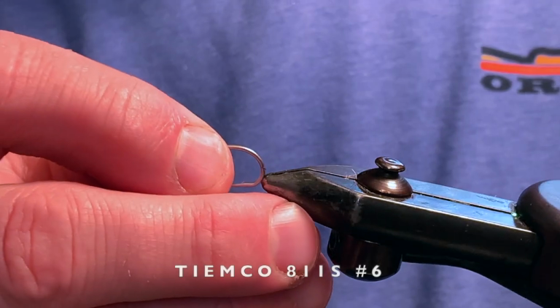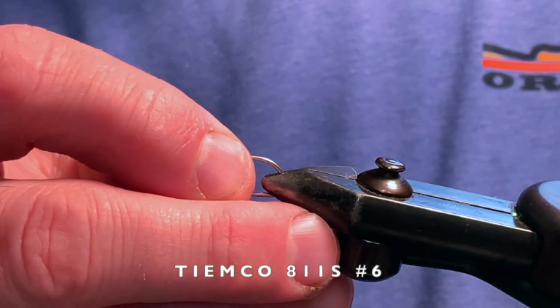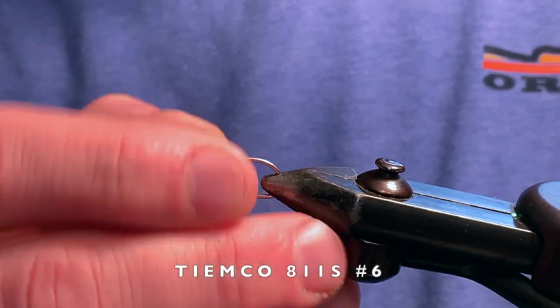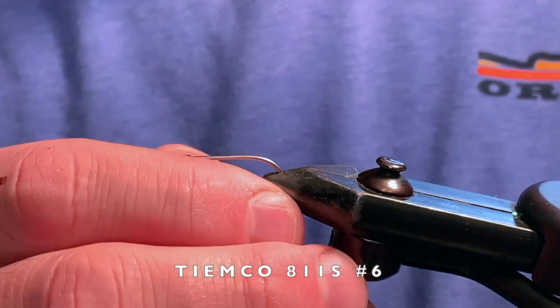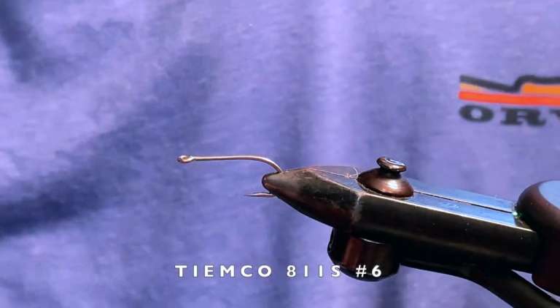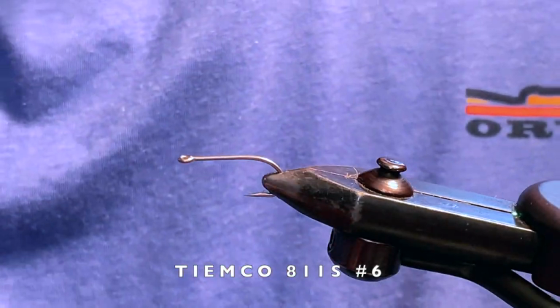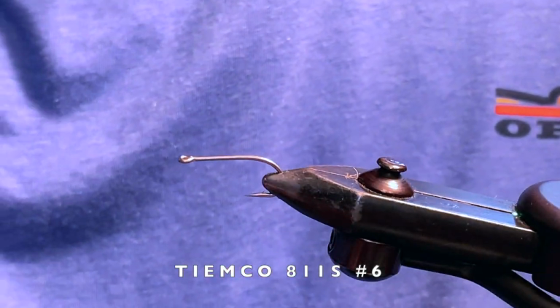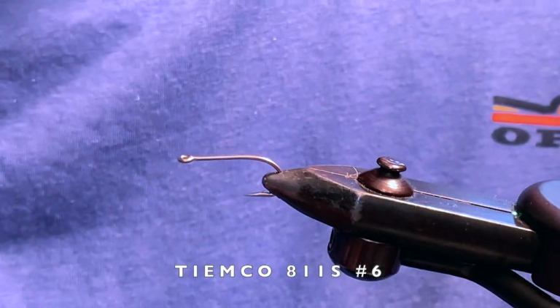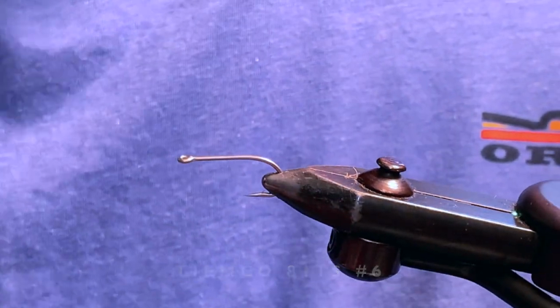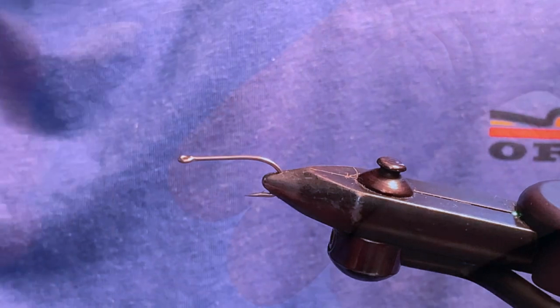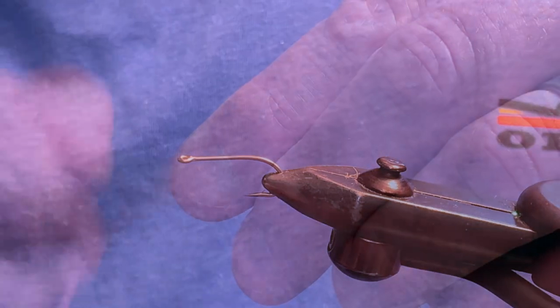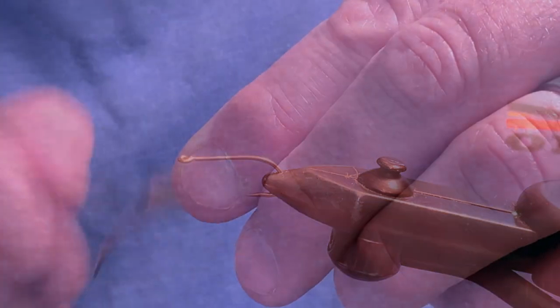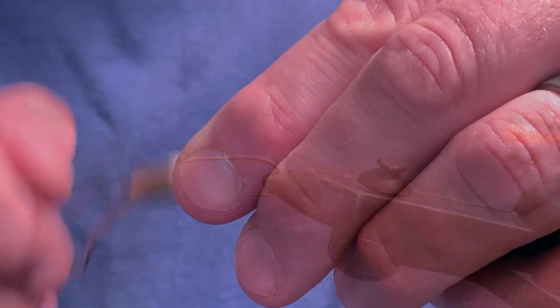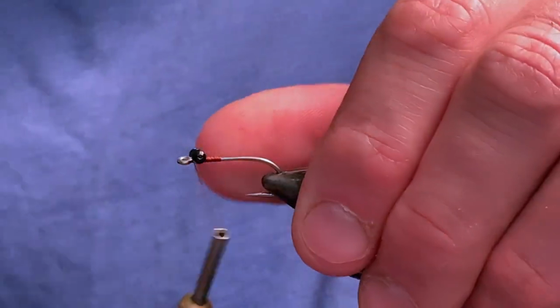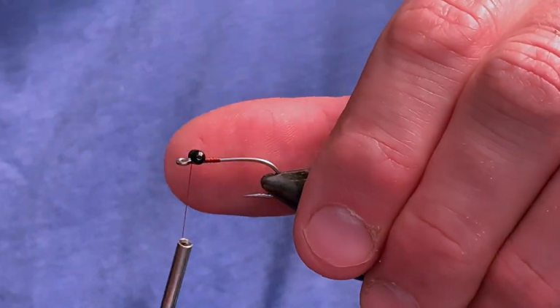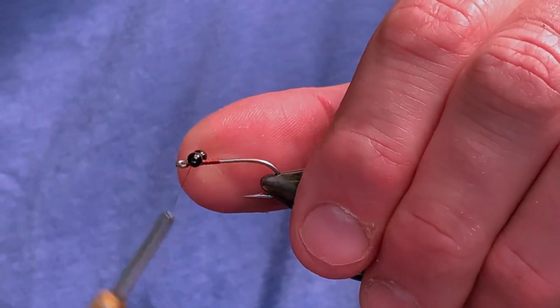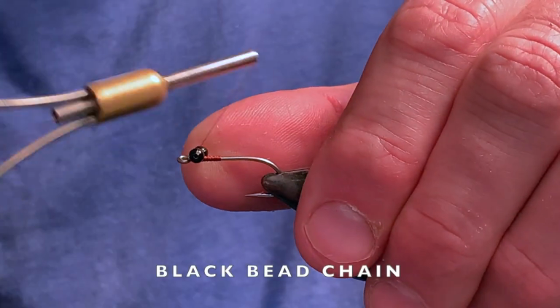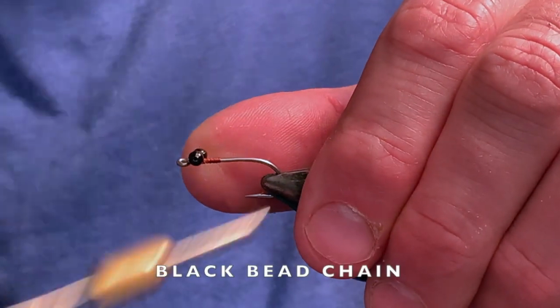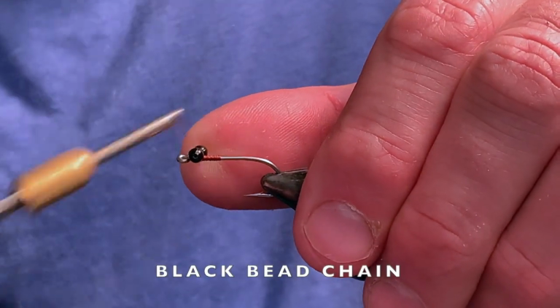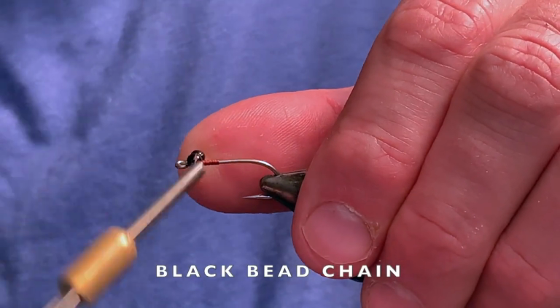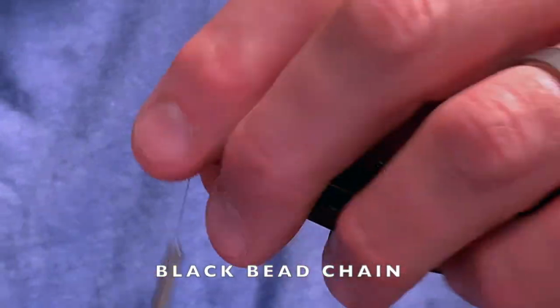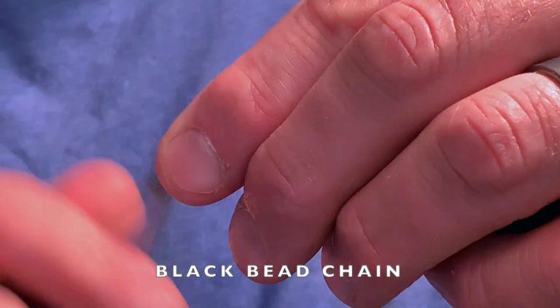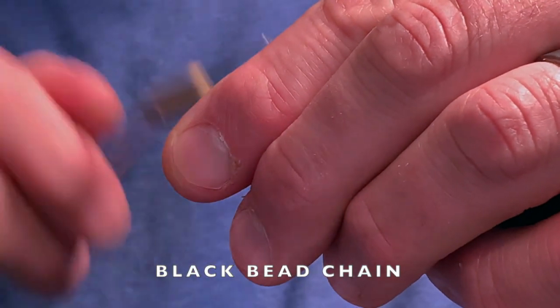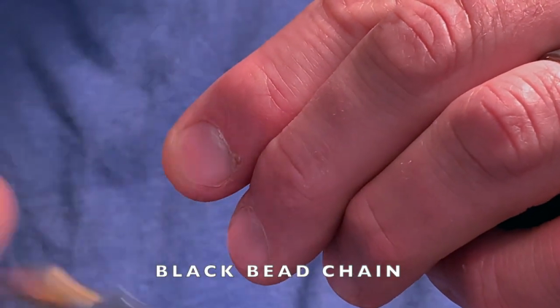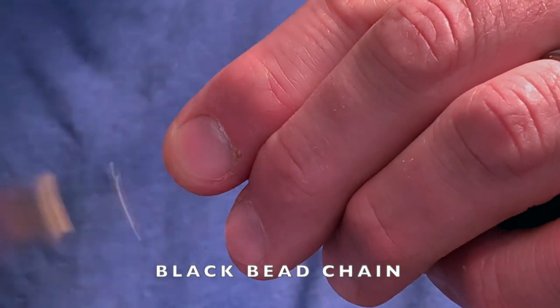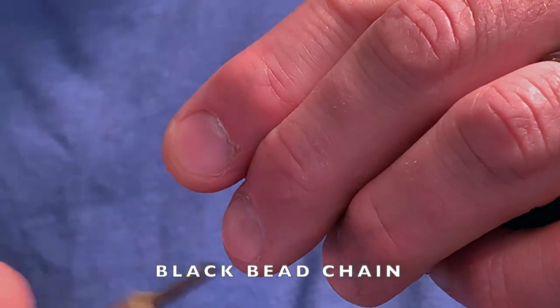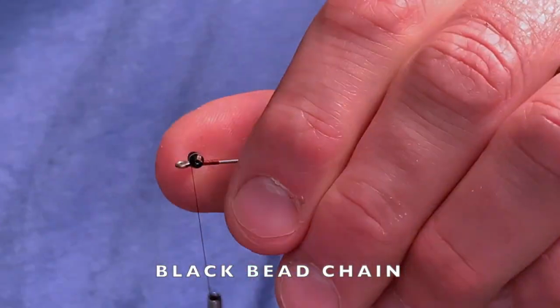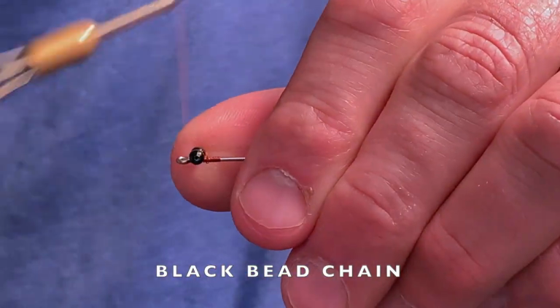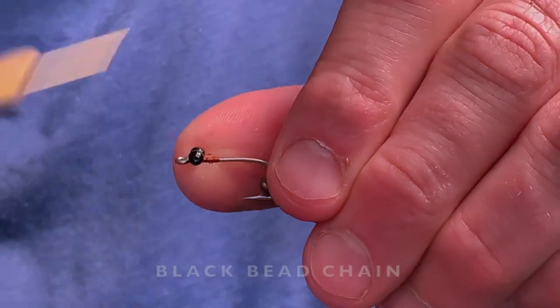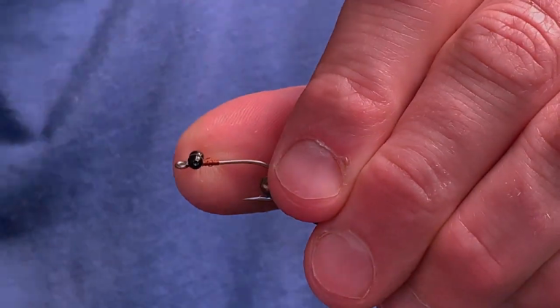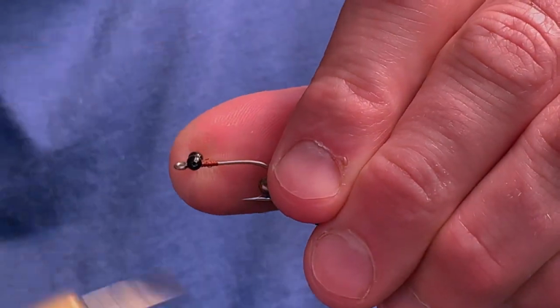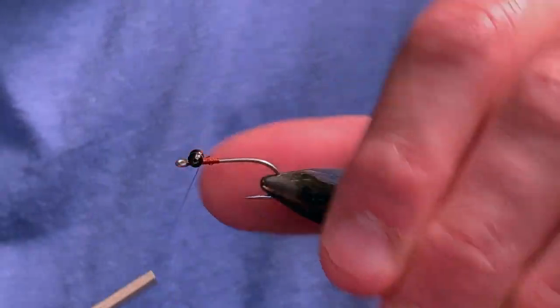I've chosen a Temco 811S hook in a size number six. We are going to start by tying in our bead chain close to the eye of the hook. Remember to leave a bit of space next to the eye to allow room for additional tying materials.